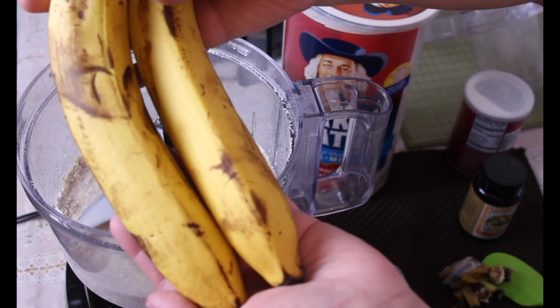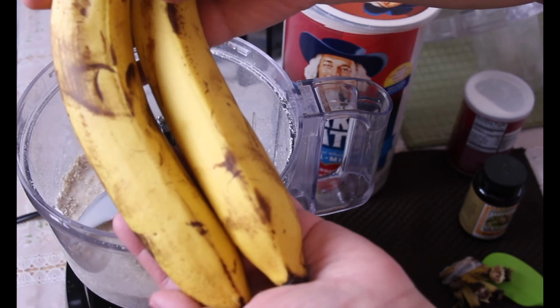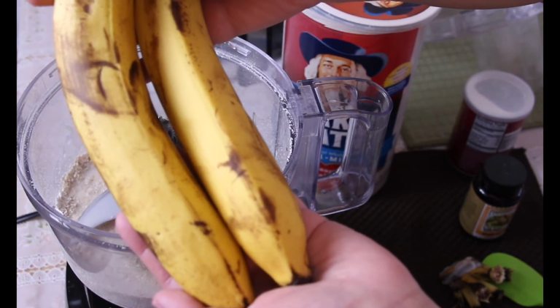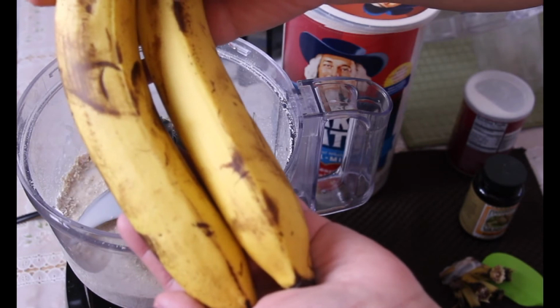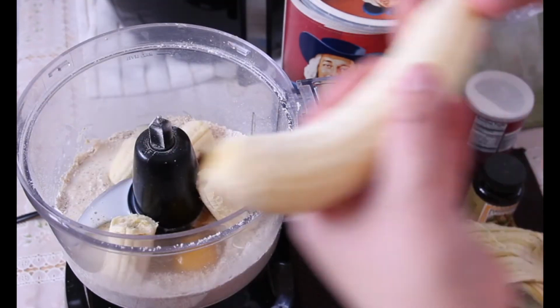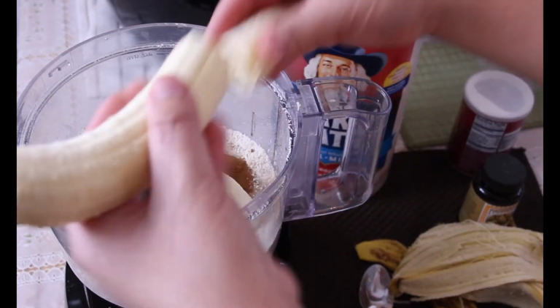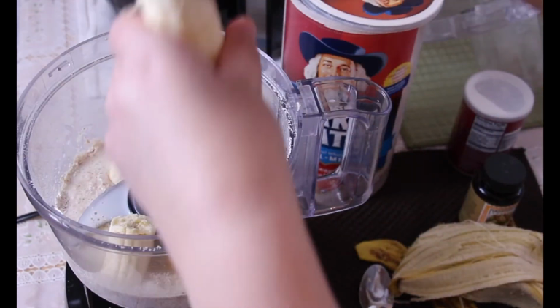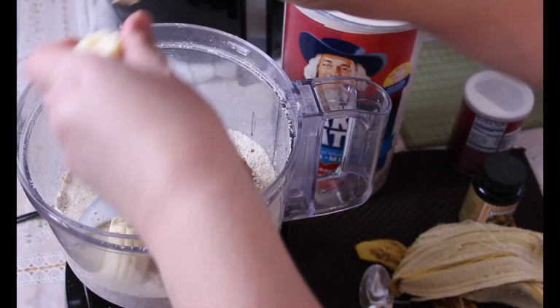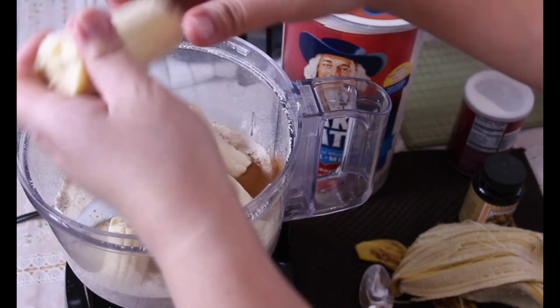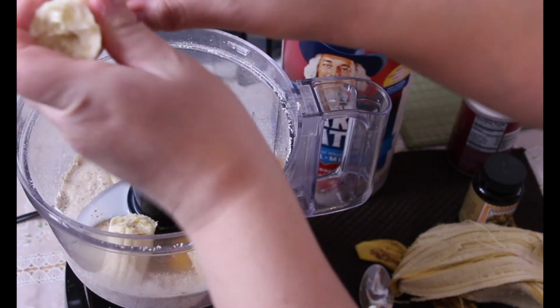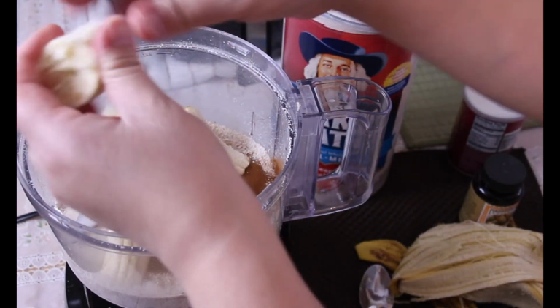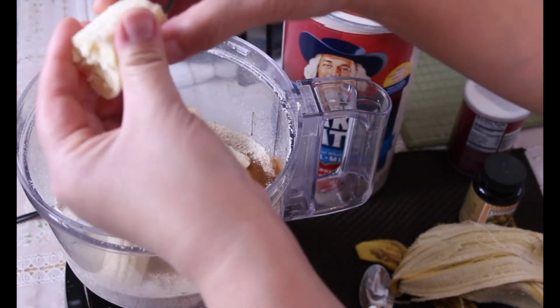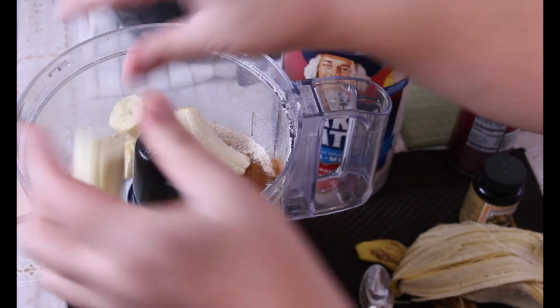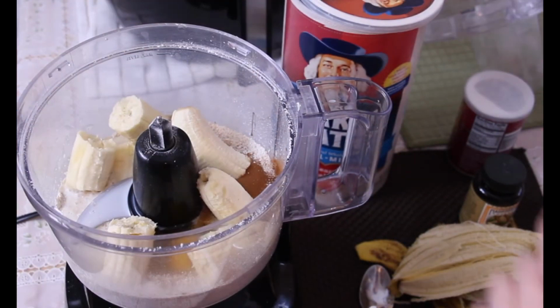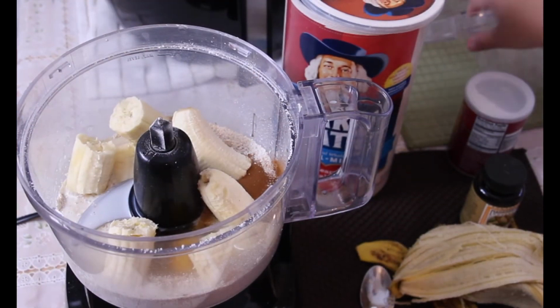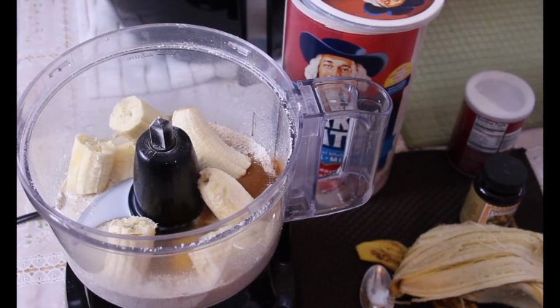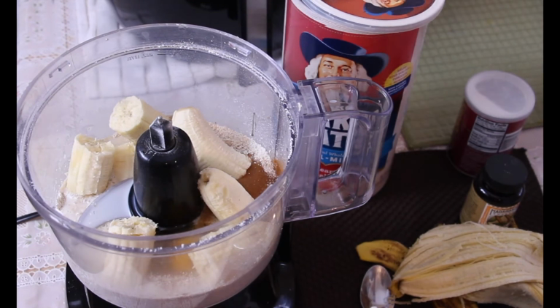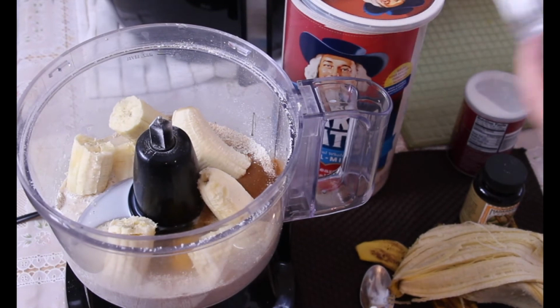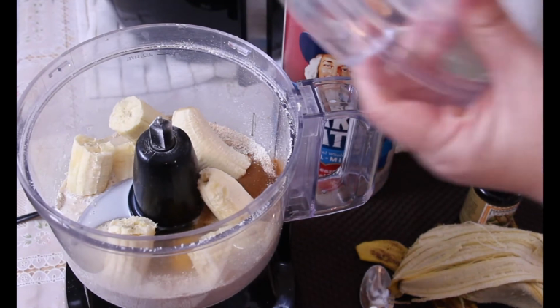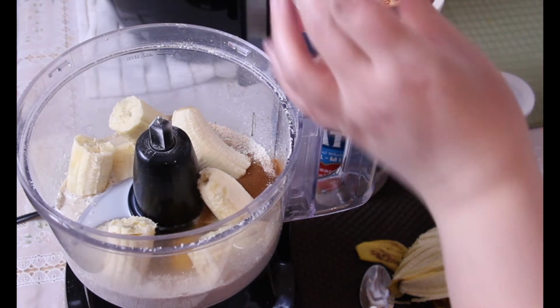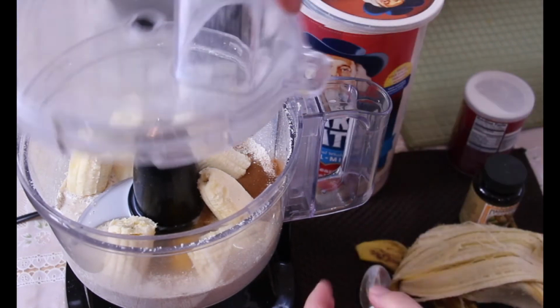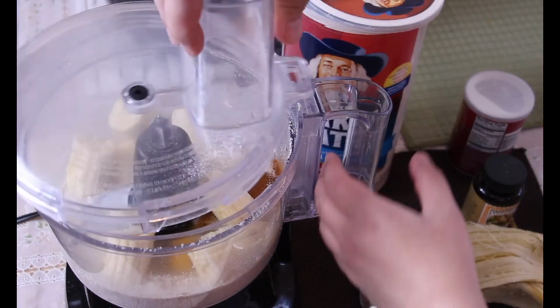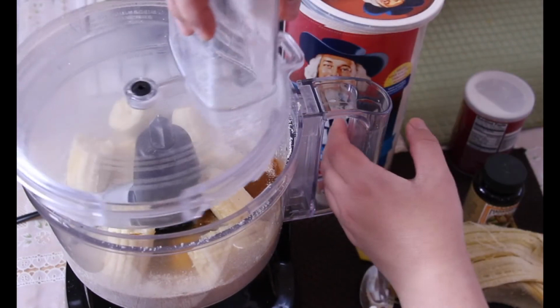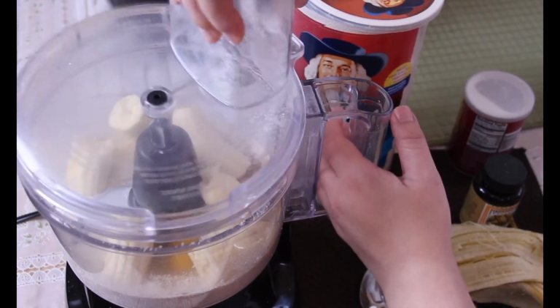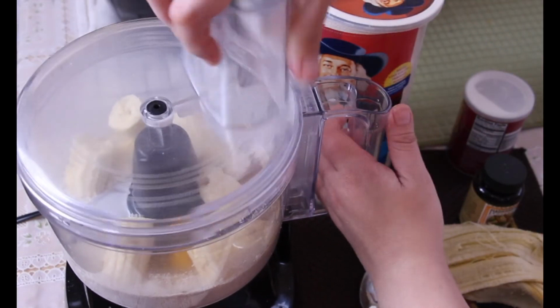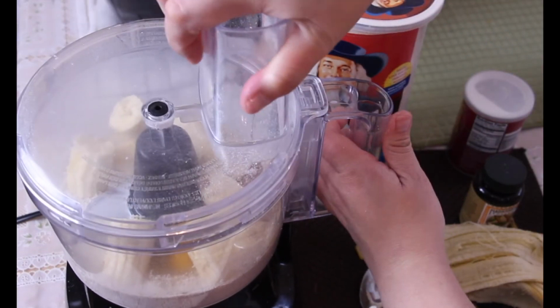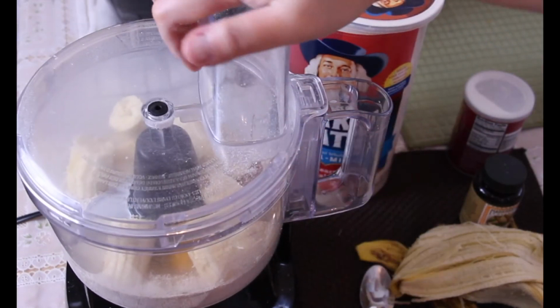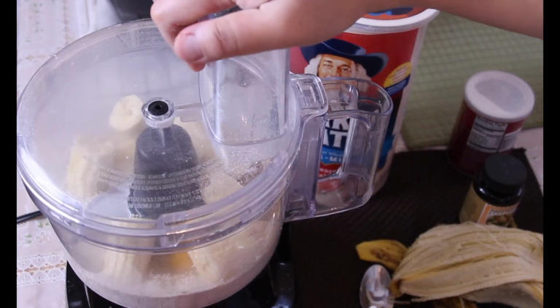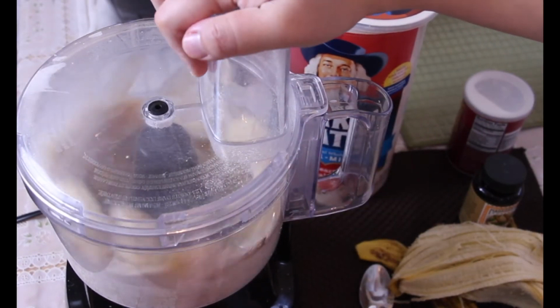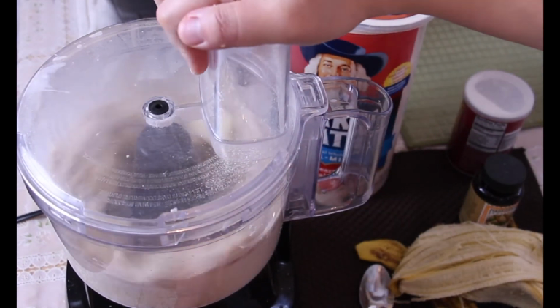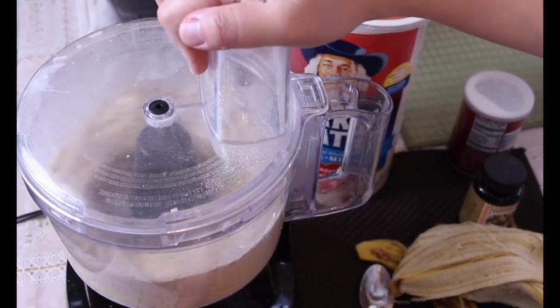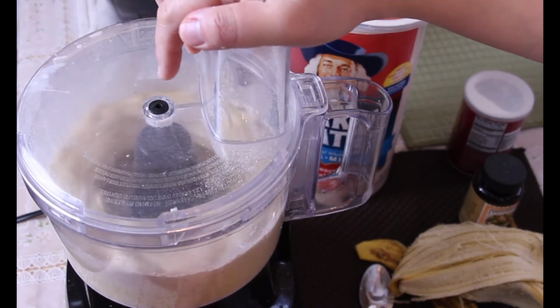And of course you need your ripe bananas. The riper the bananas the better your pancakes are gonna taste, because we're not gonna use any sugar — the banana is gonna have enough natural sugar to give it its sweetness.